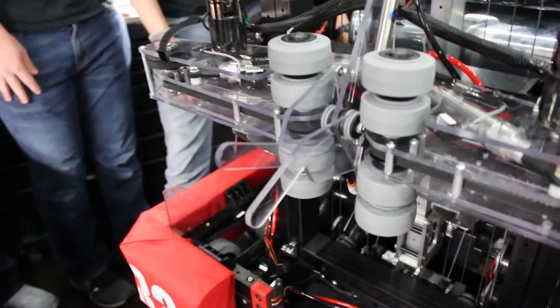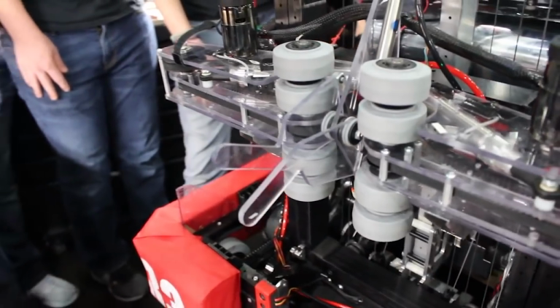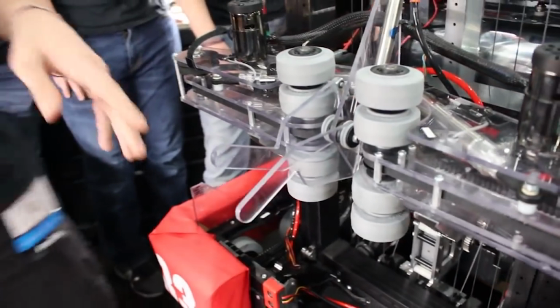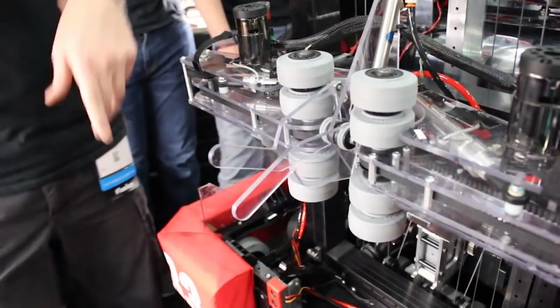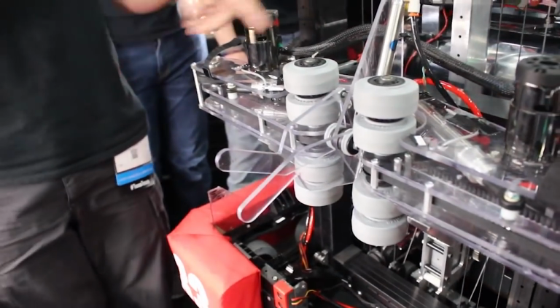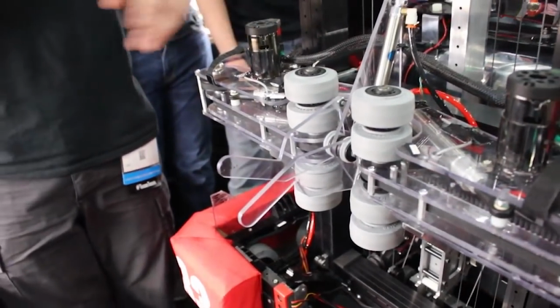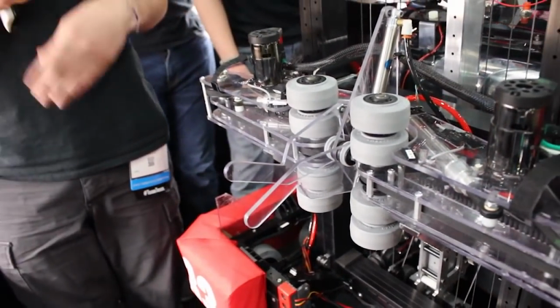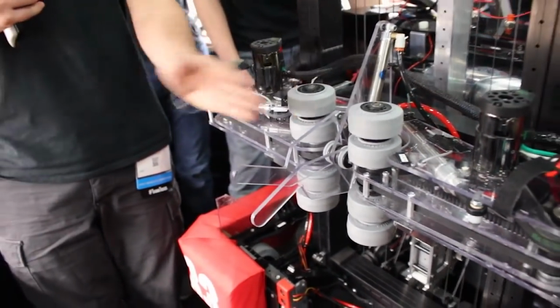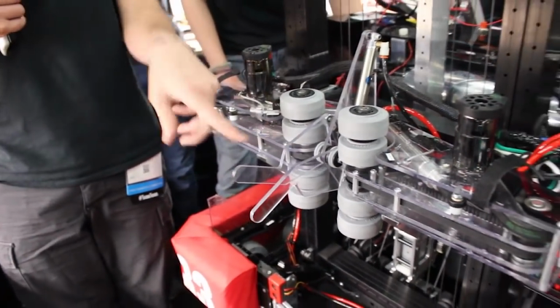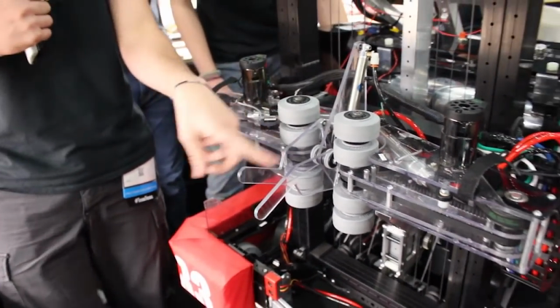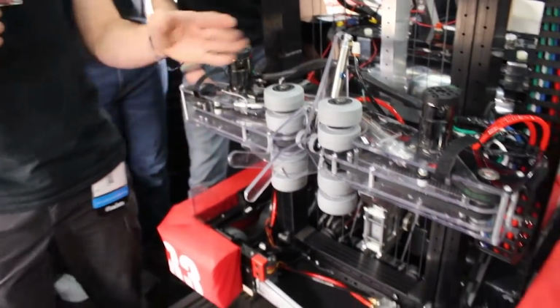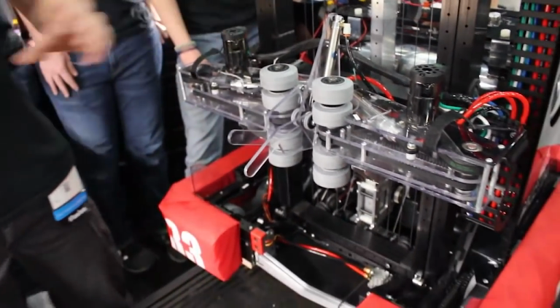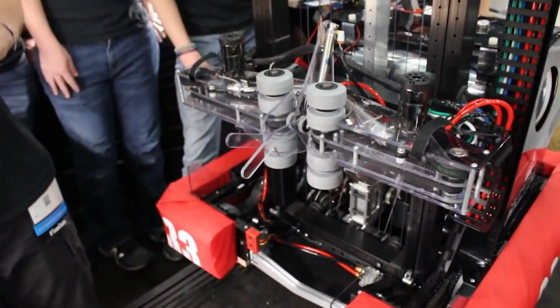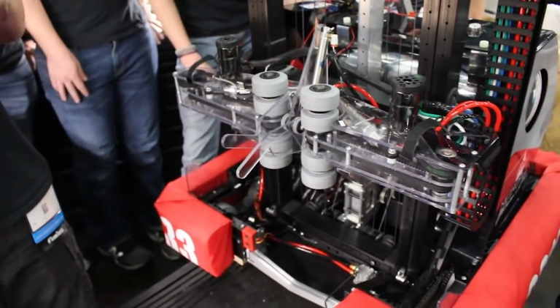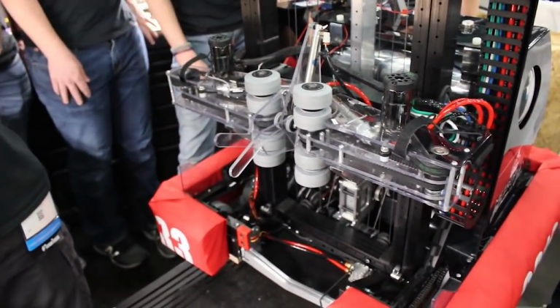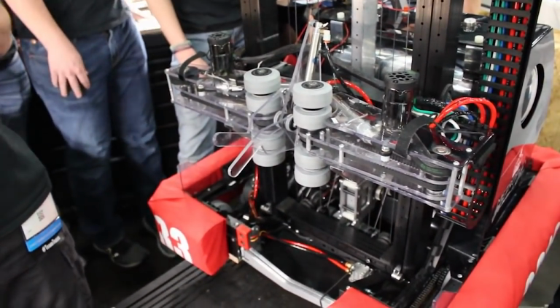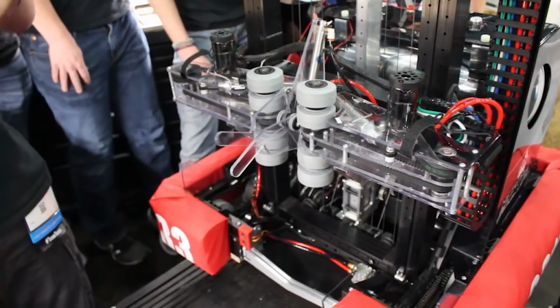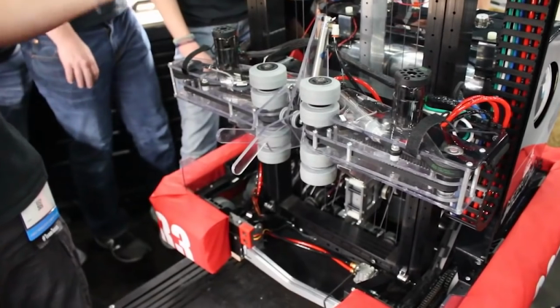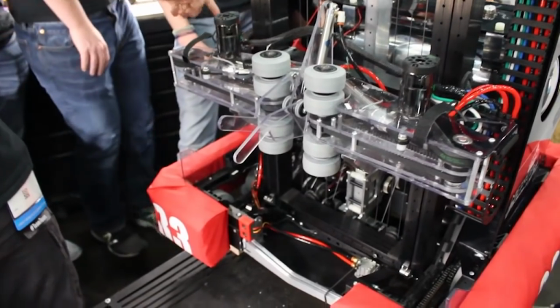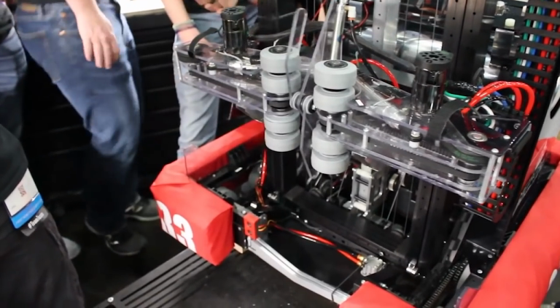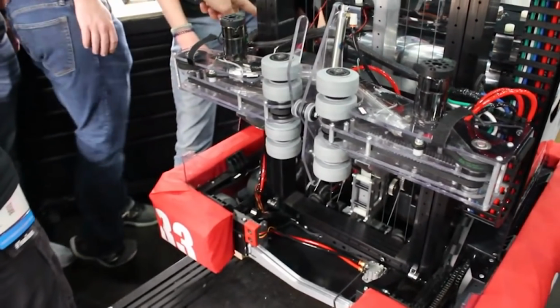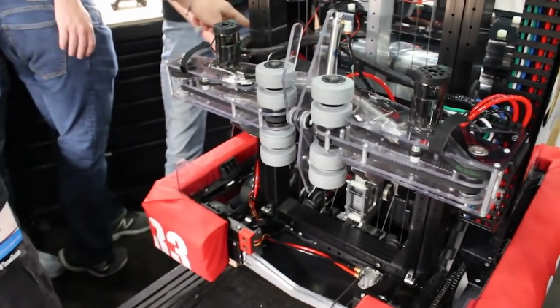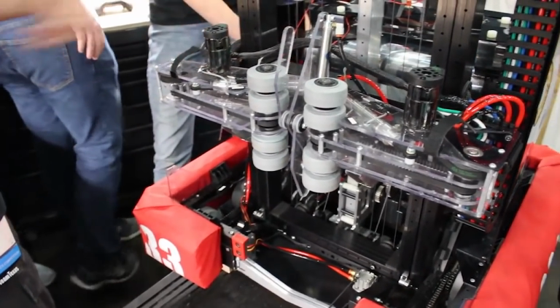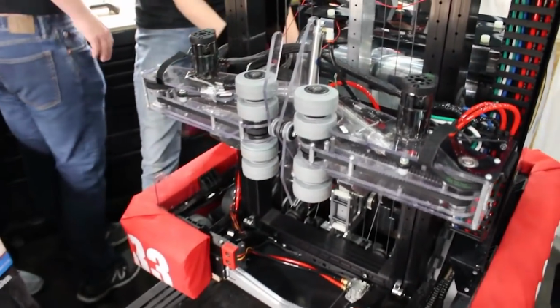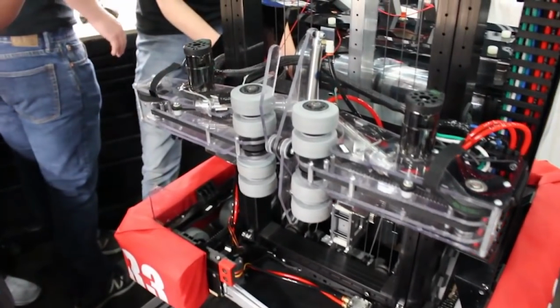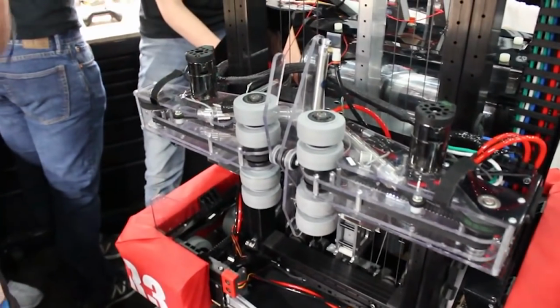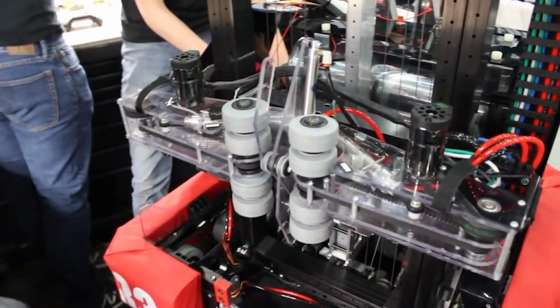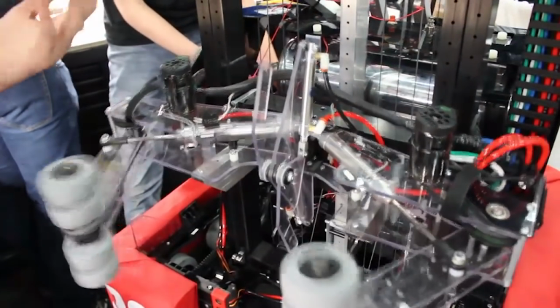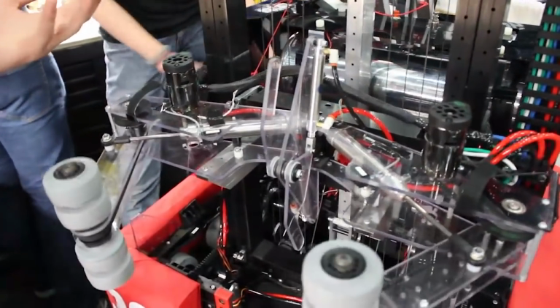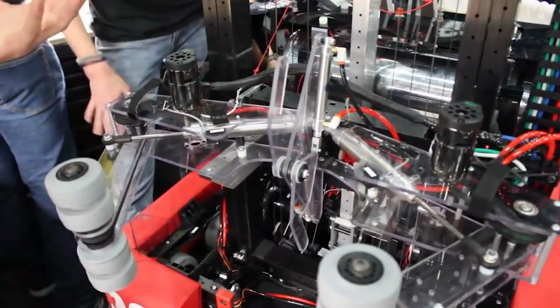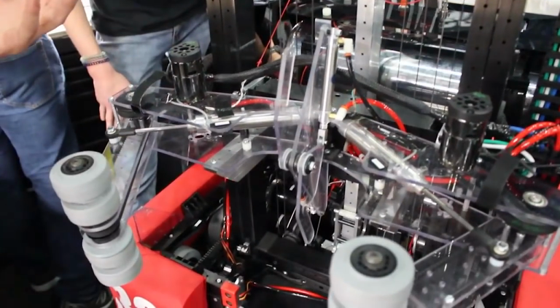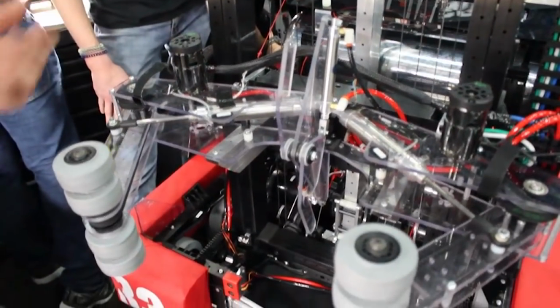So they double together. We have these little fingers that hold the hatch, and then we bring them in, and when we want to eject, we use our balls to push off our ball intake.